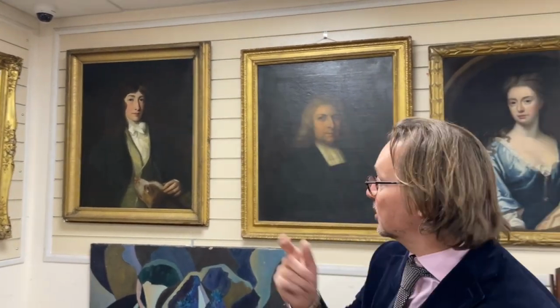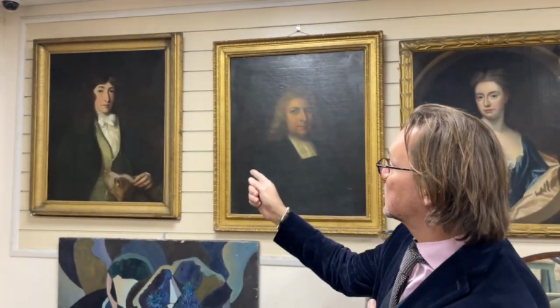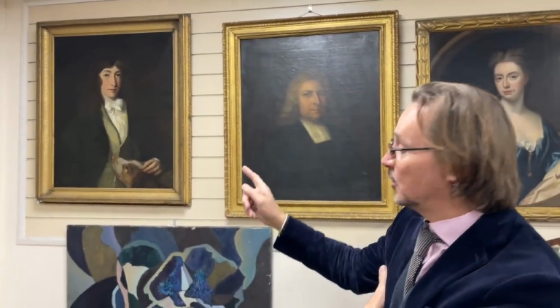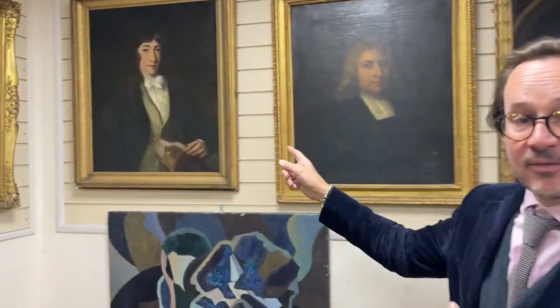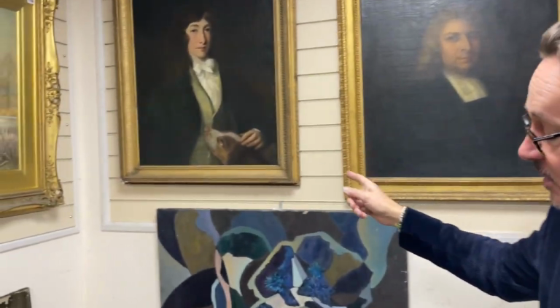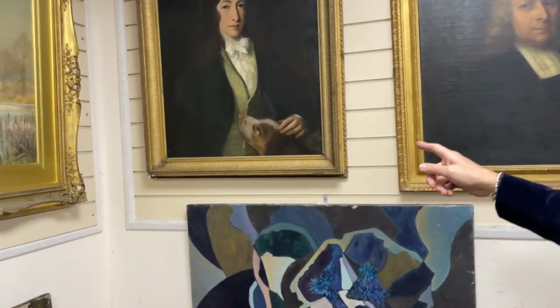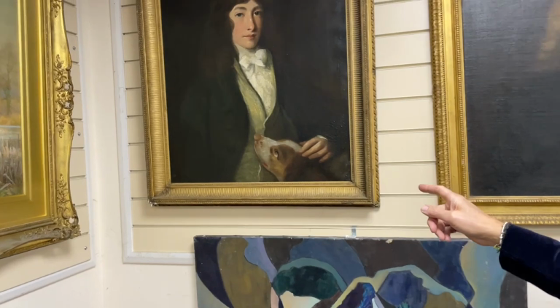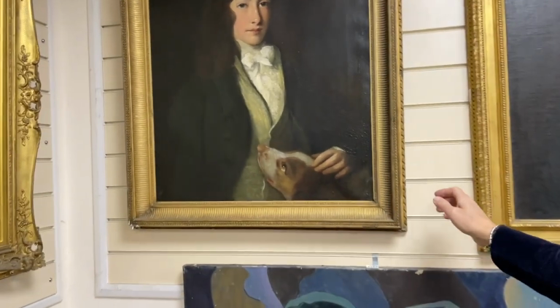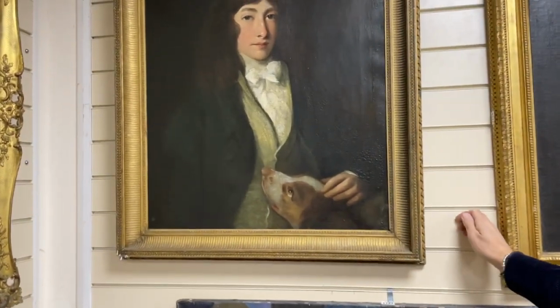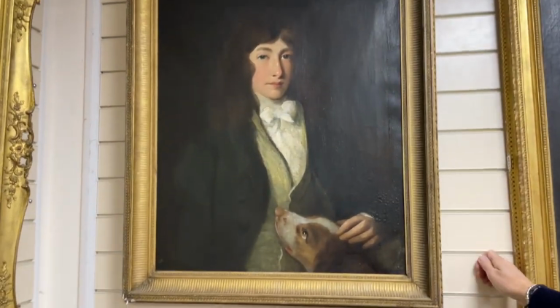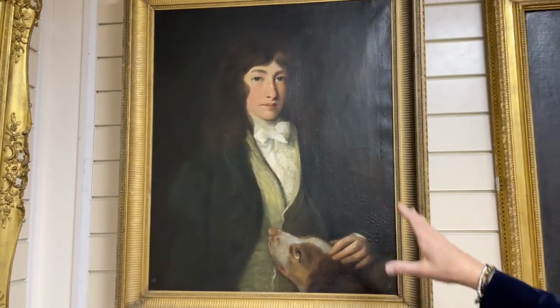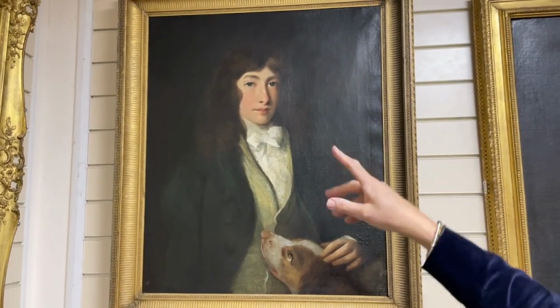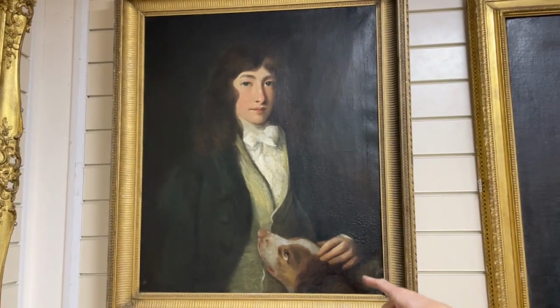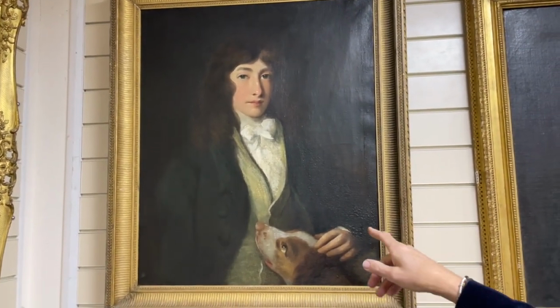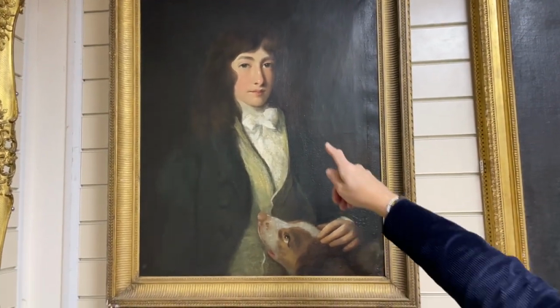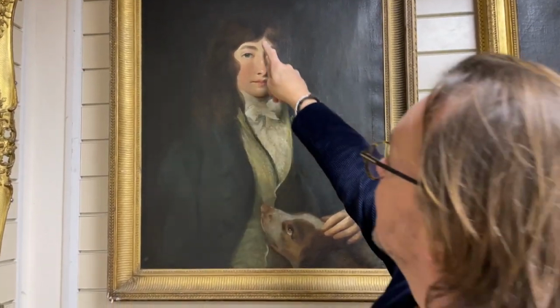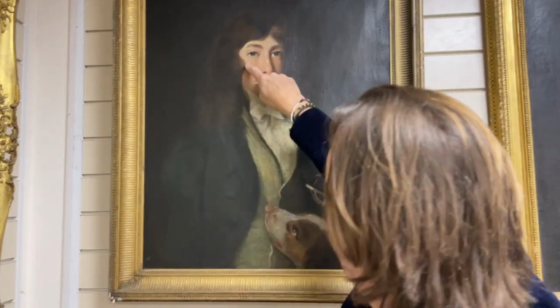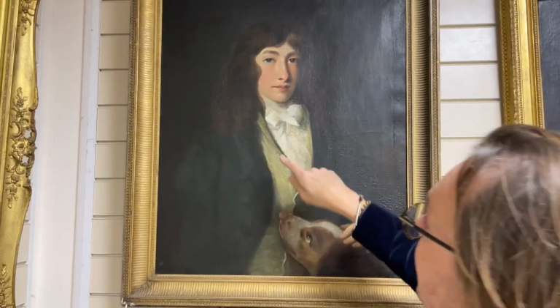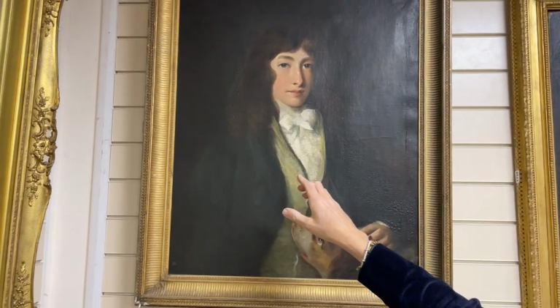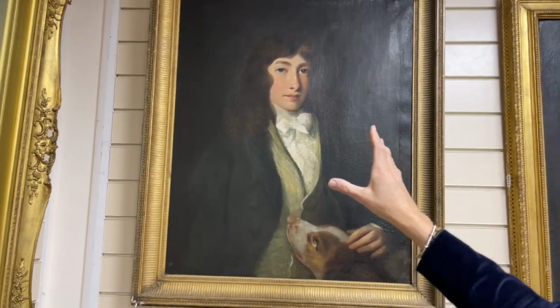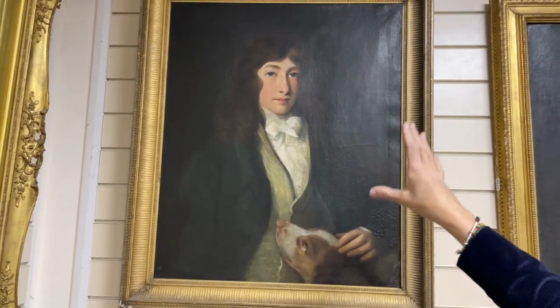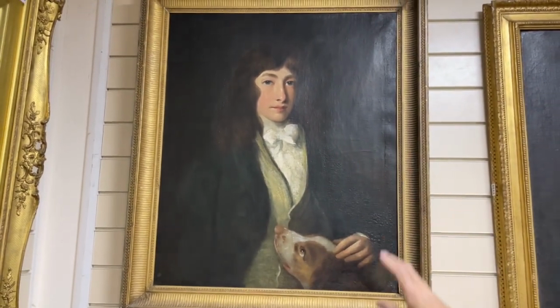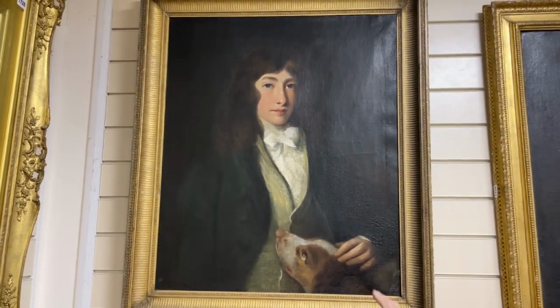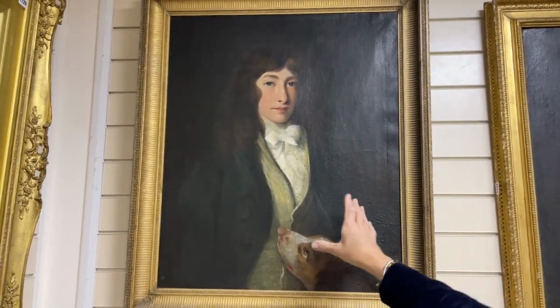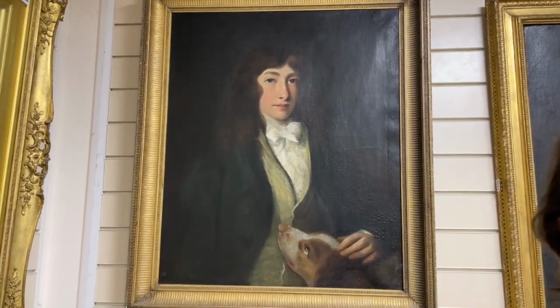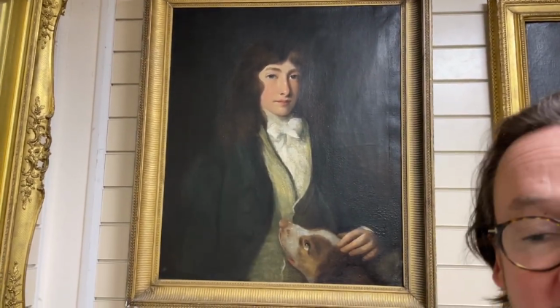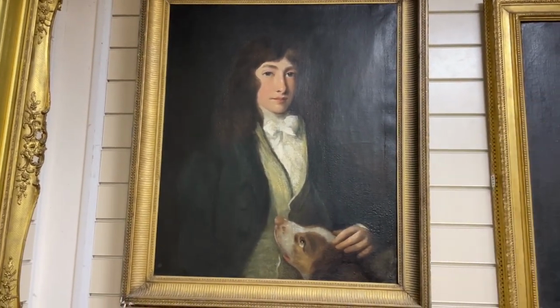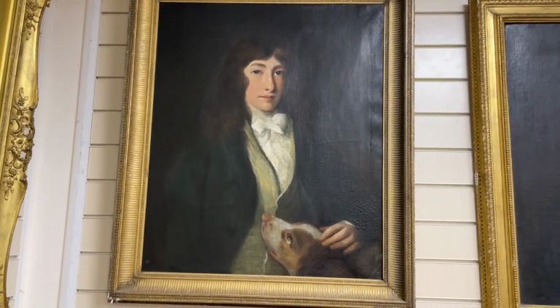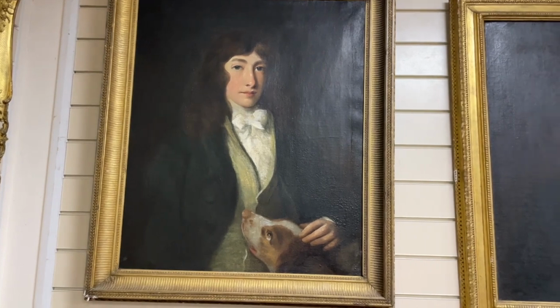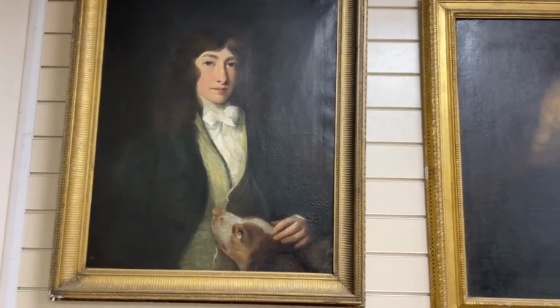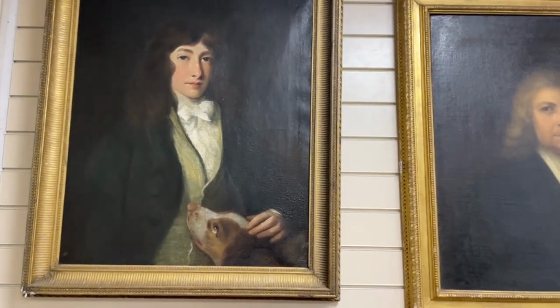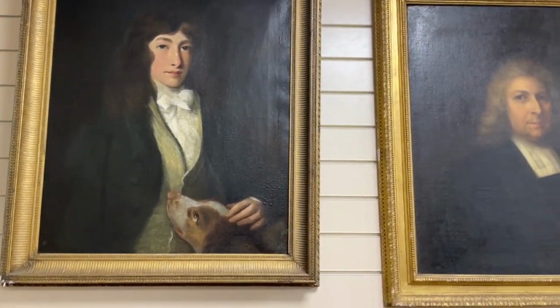Starting with this chap on the left — he's loosely Romney-ish, but there's quite a lot of overpainting, as you can see, in this hair and the features have added paint.